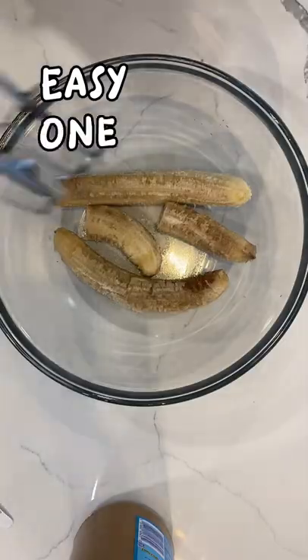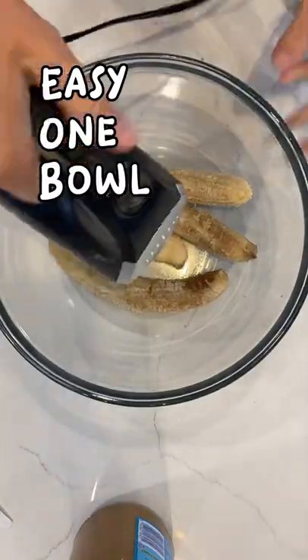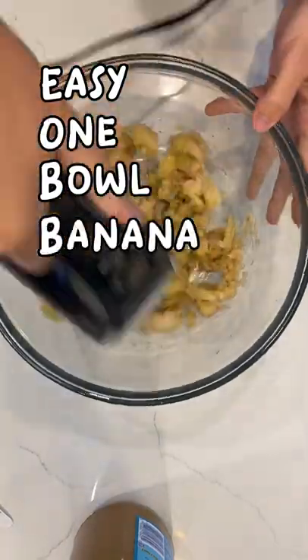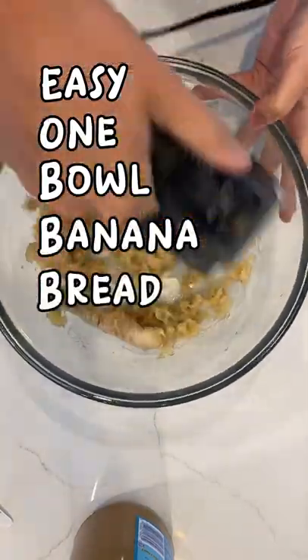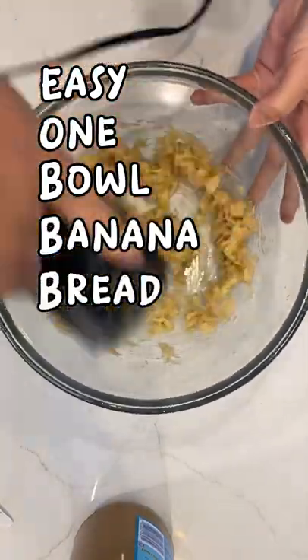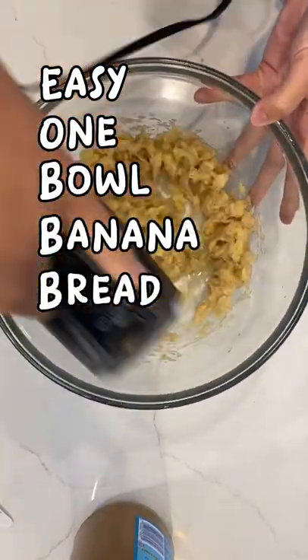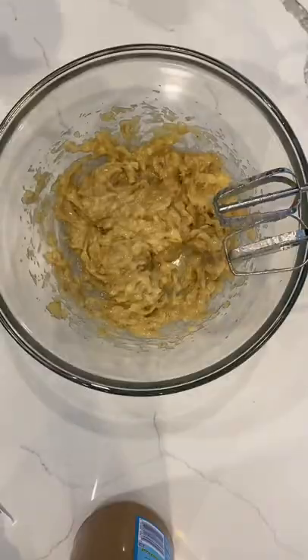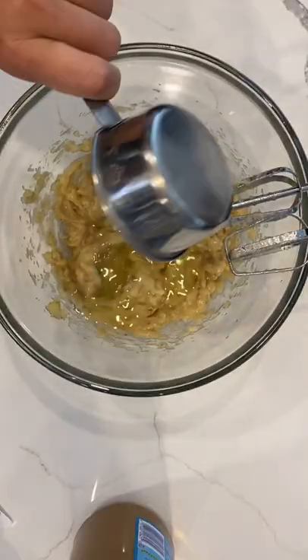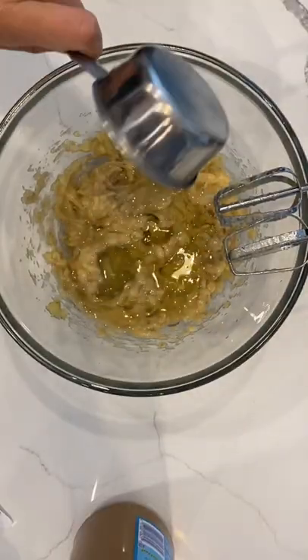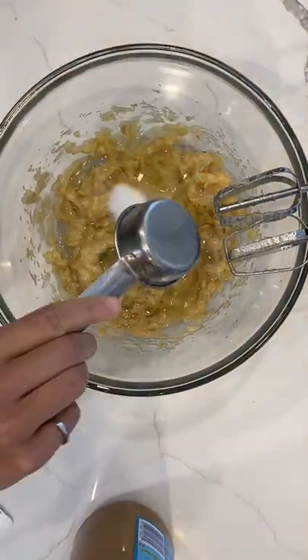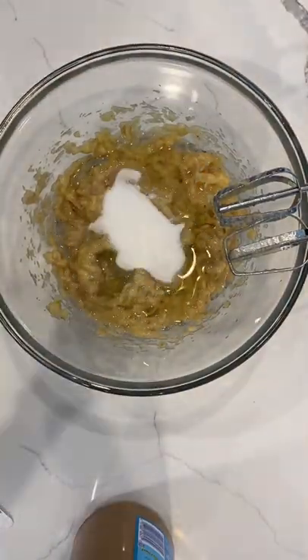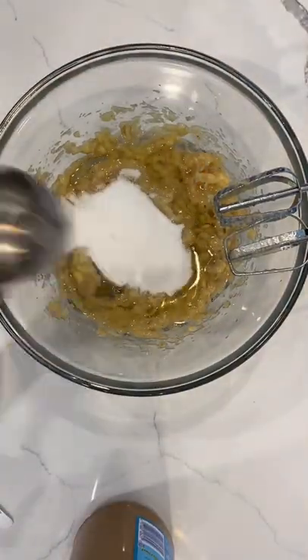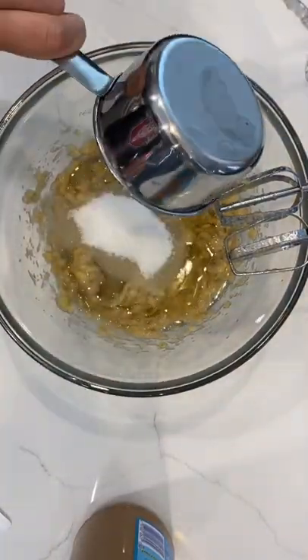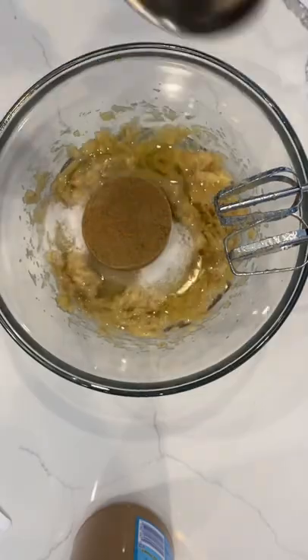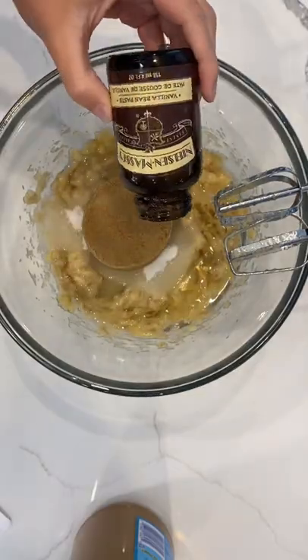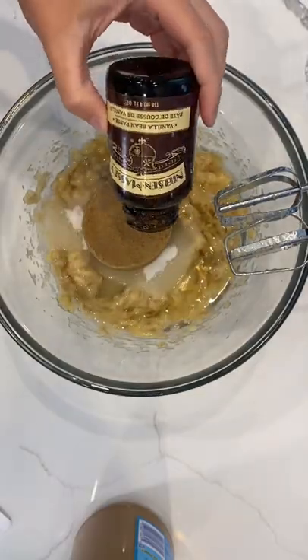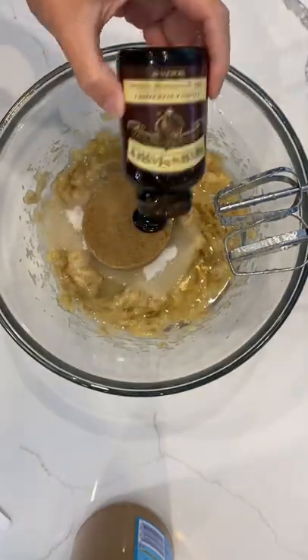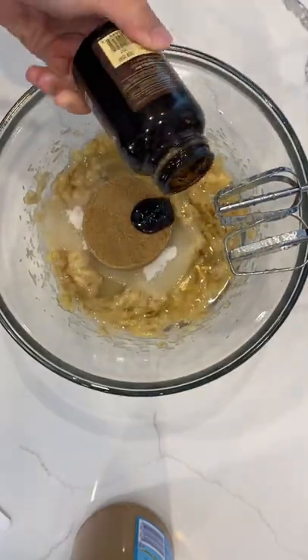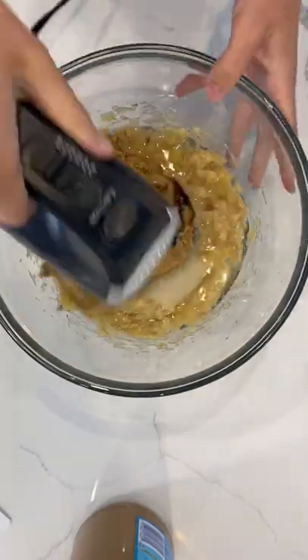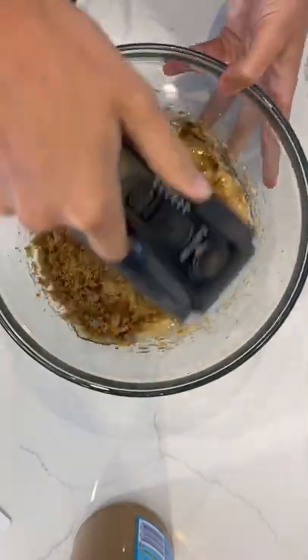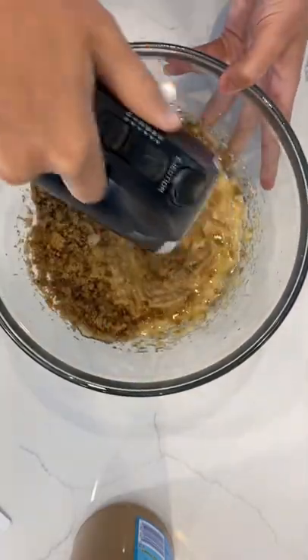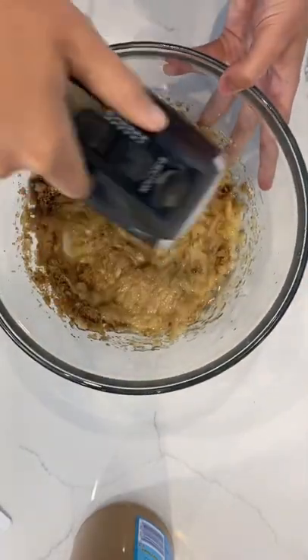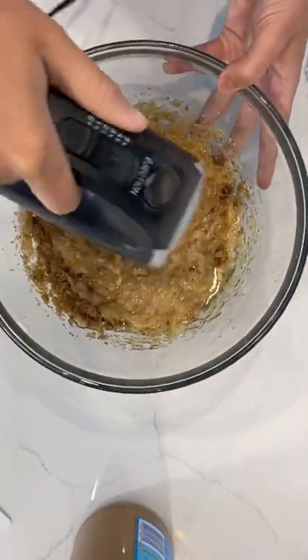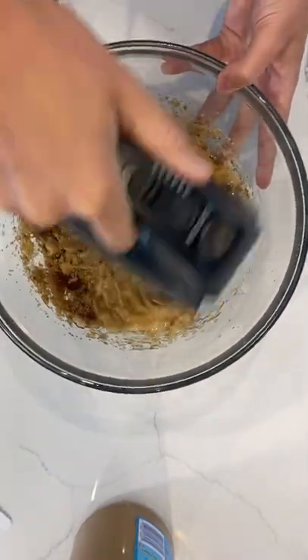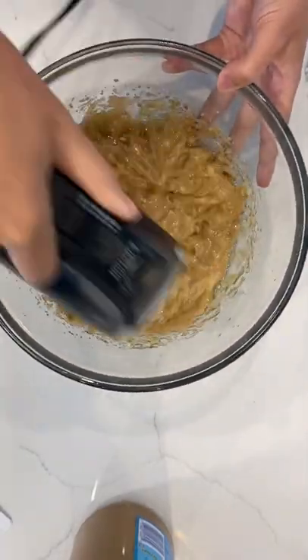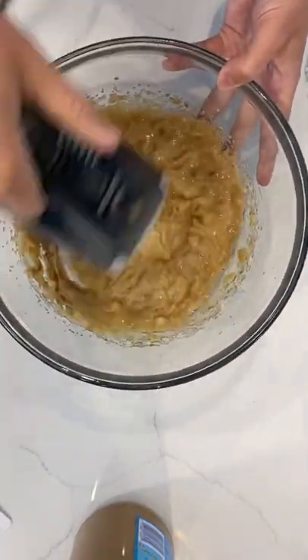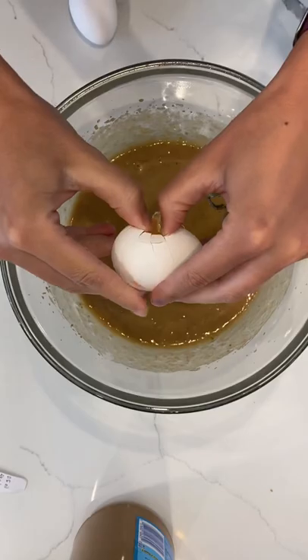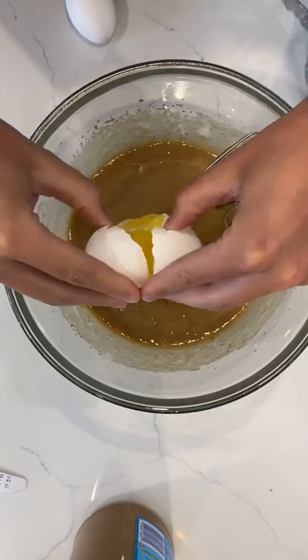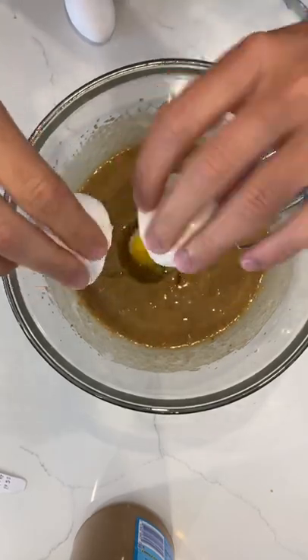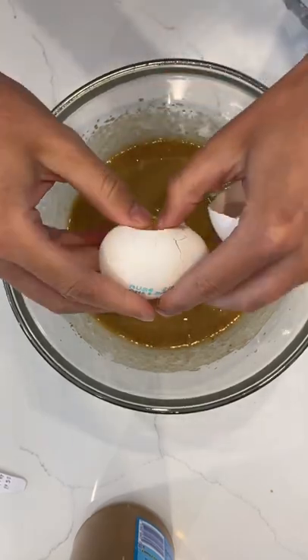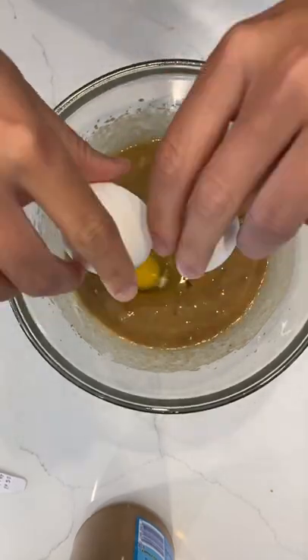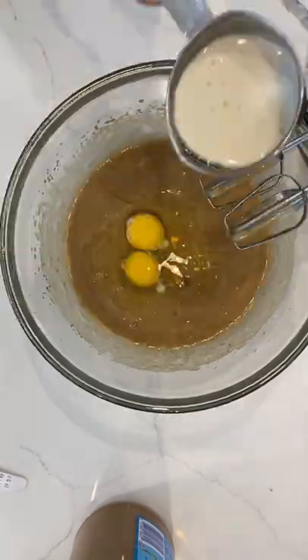Hey friends, today I'm hitting you with my easy one bowl banana bread recipe. It's simple to make, it doesn't take very much time, and you probably already have most of the ingredients in your house, including those mushy bananas that you've been ignoring on your counter for too many days.